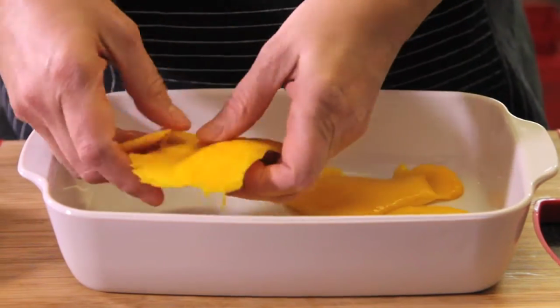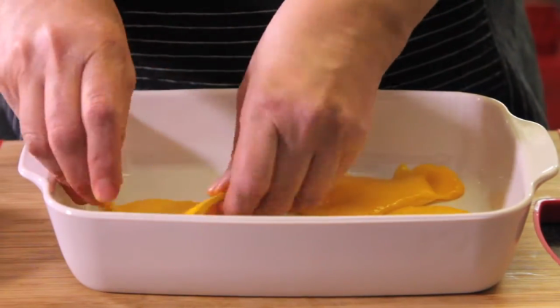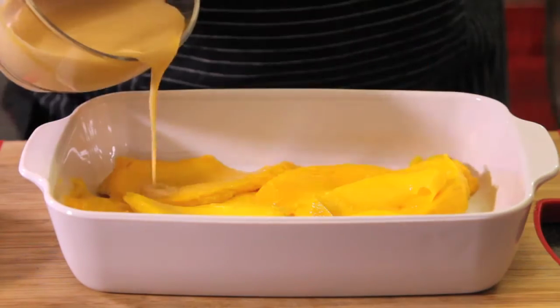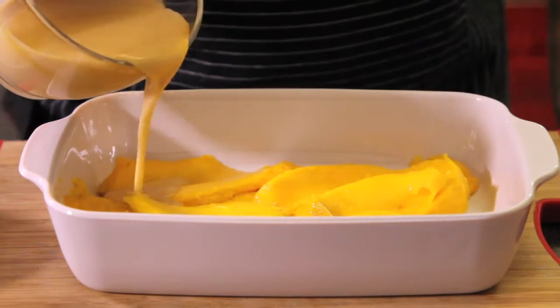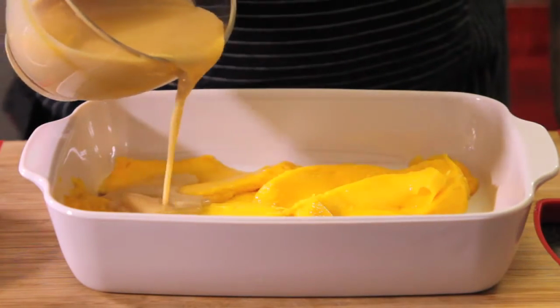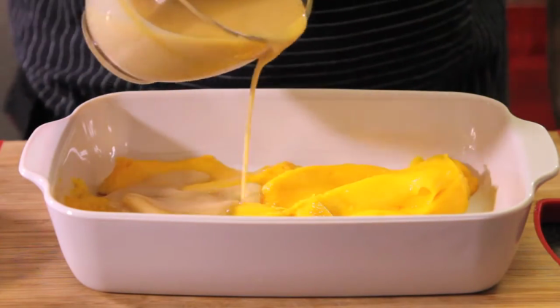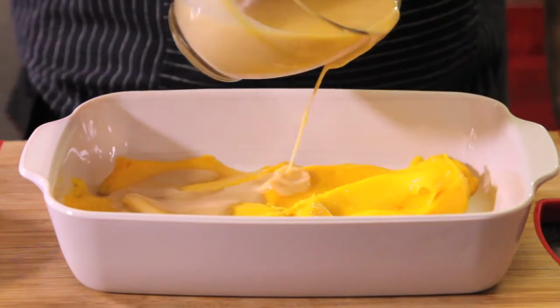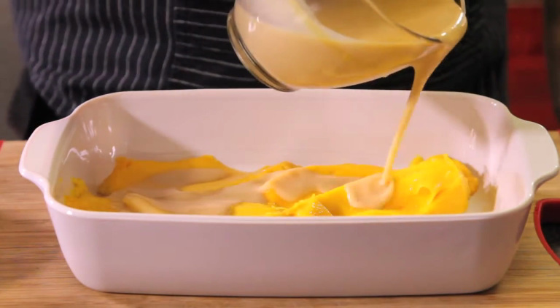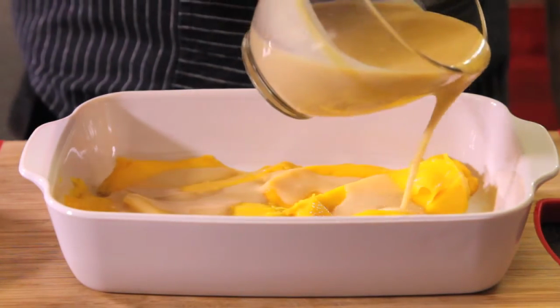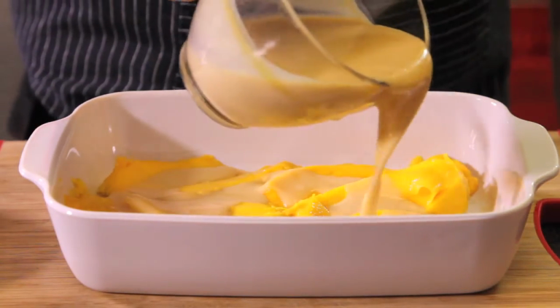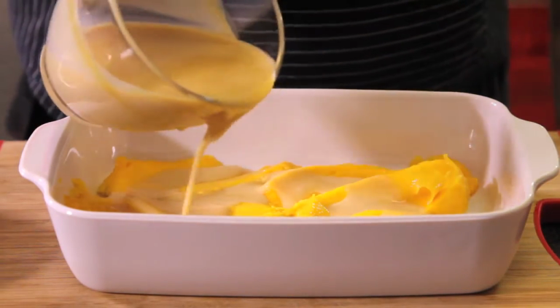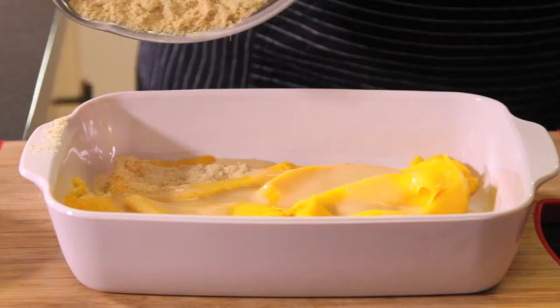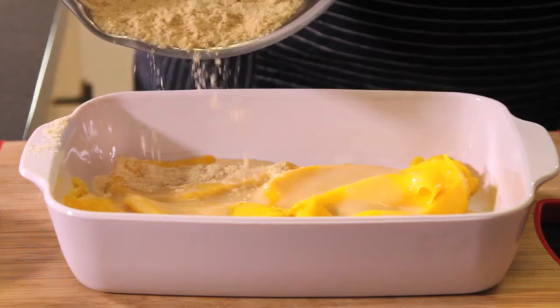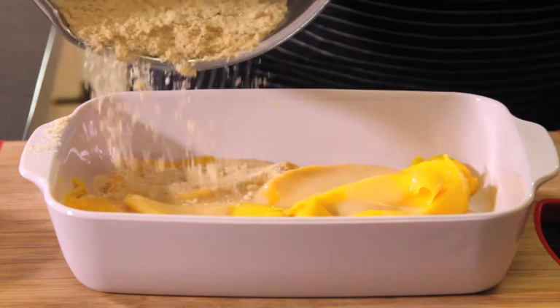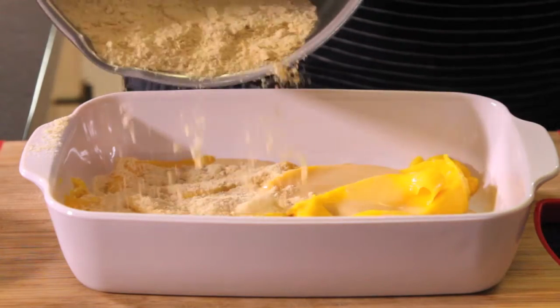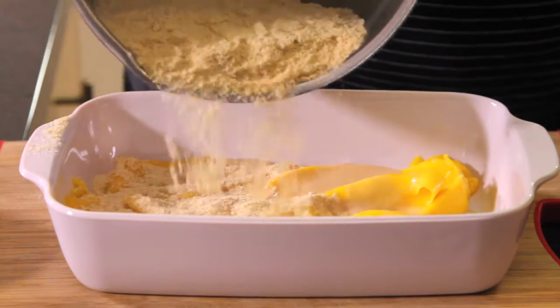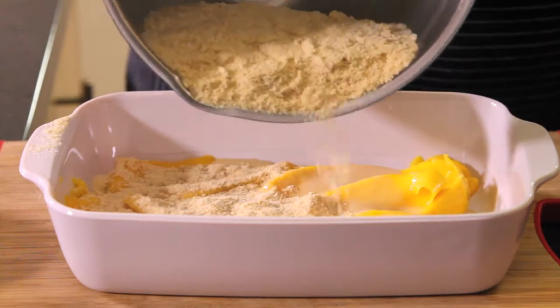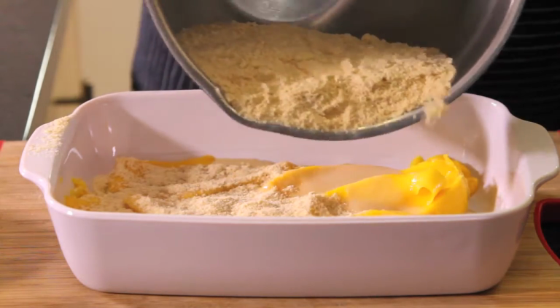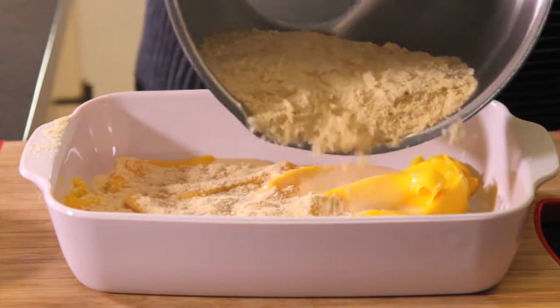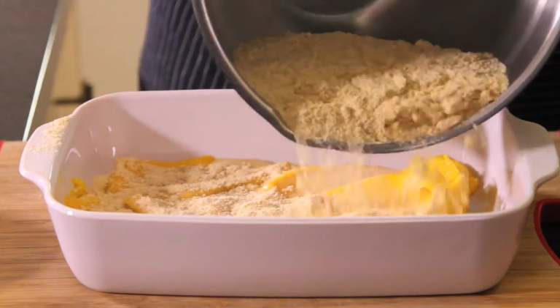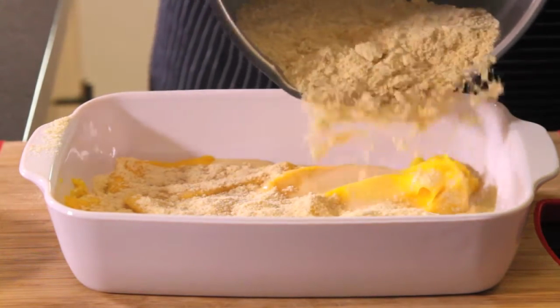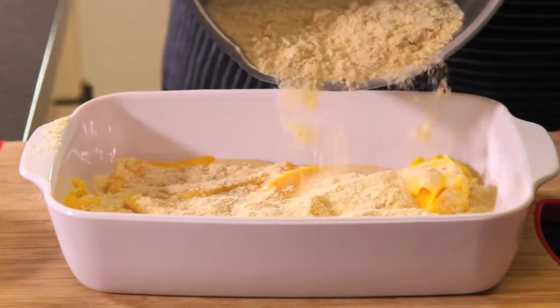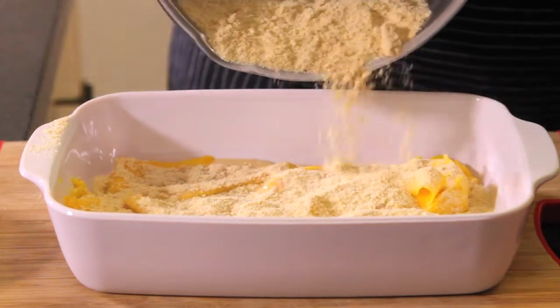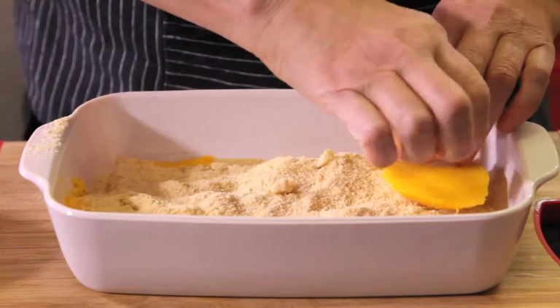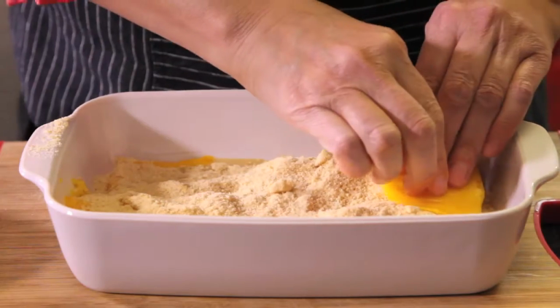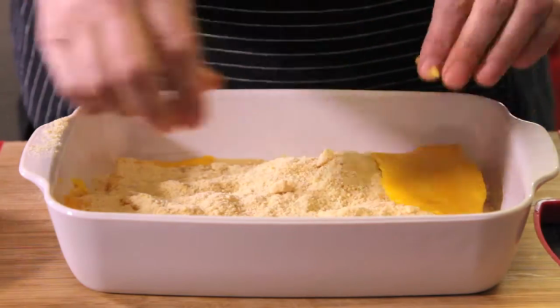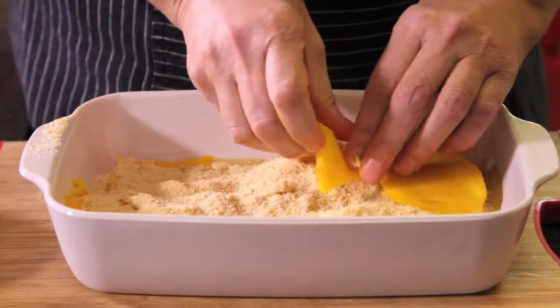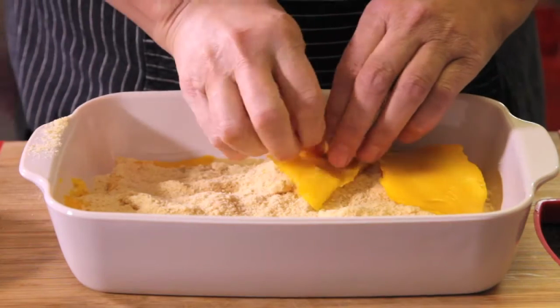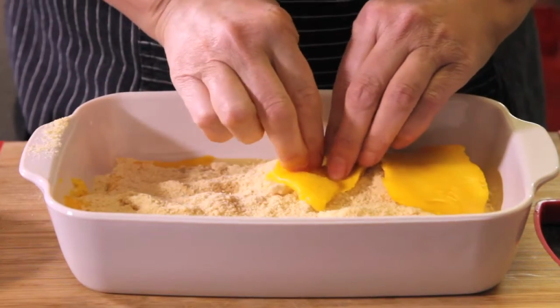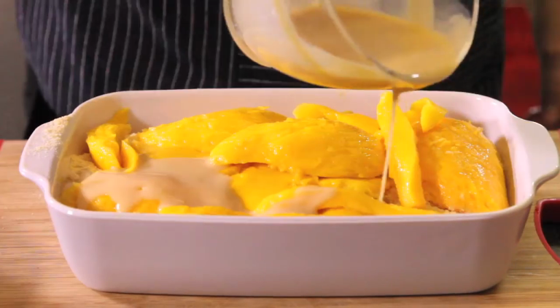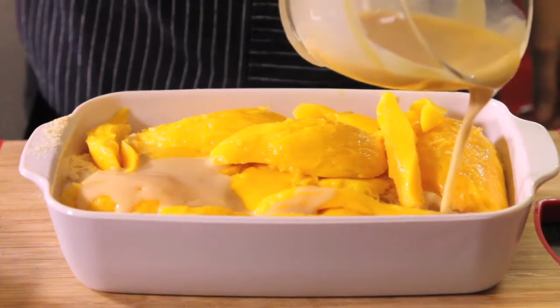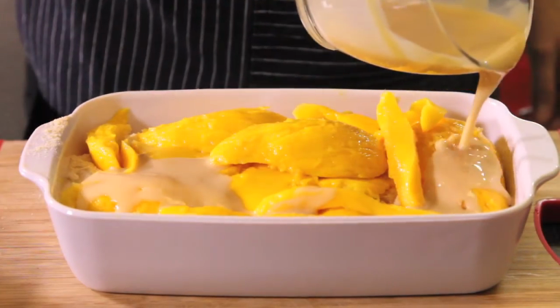Add some eggnog and then some of the ground ladyfingers. Continue placing layers of mango, eggnog, and ladyfingers in the same order. We freeze for one hour and serve cold.